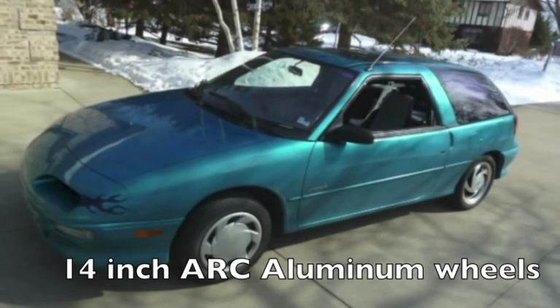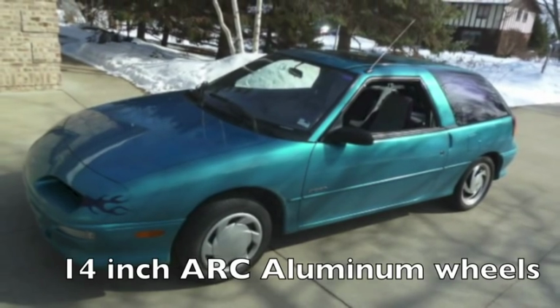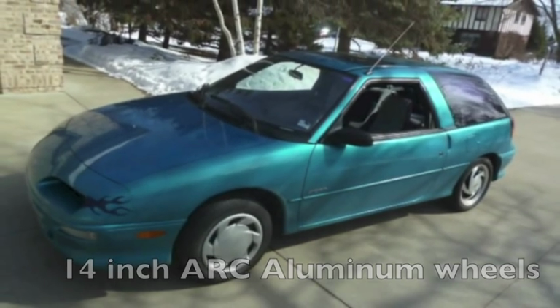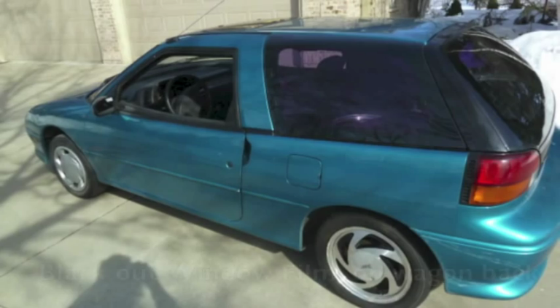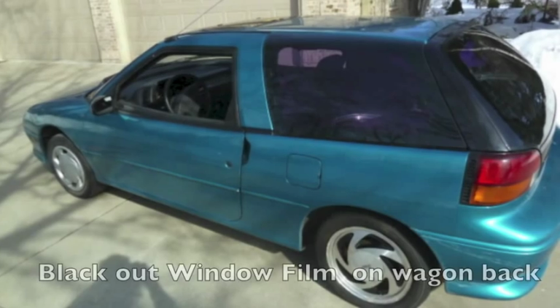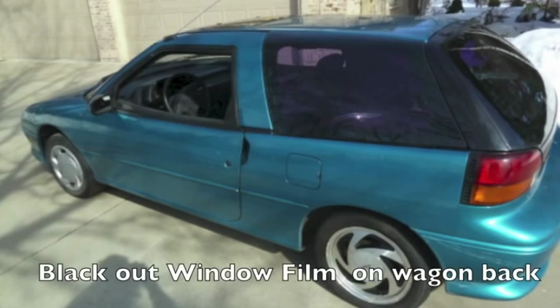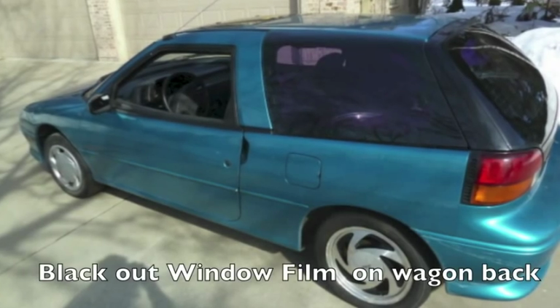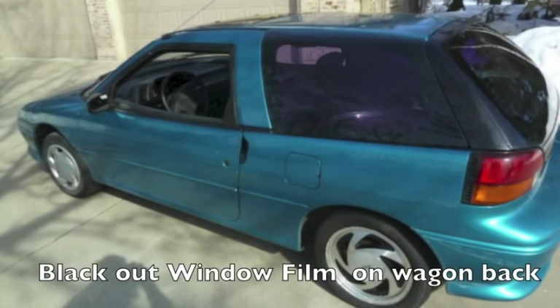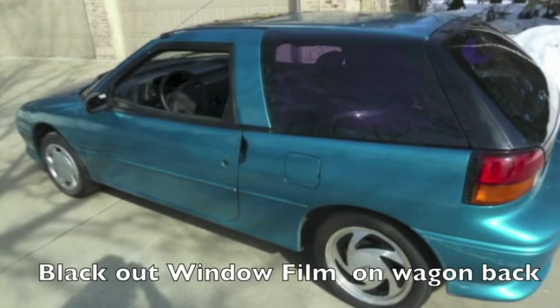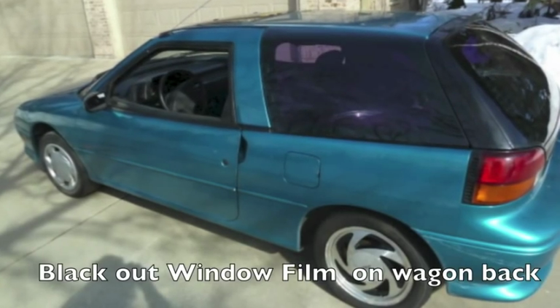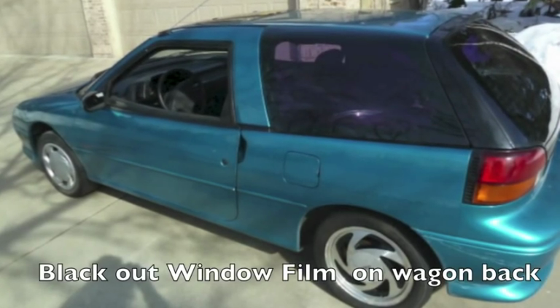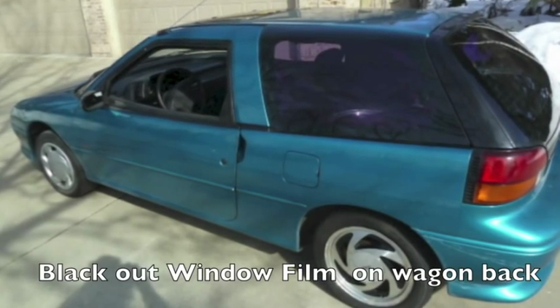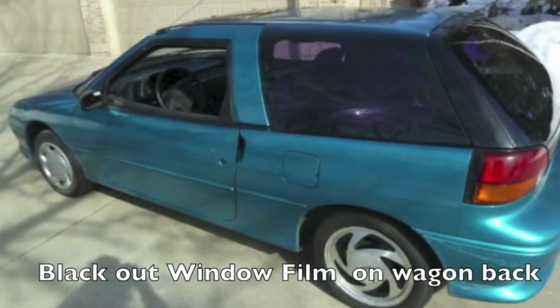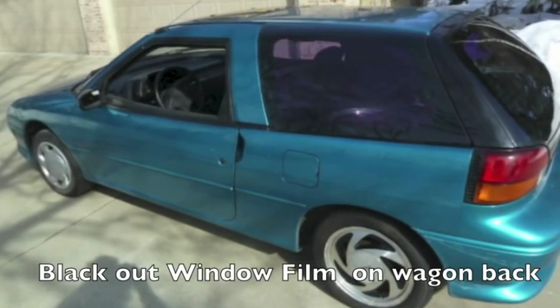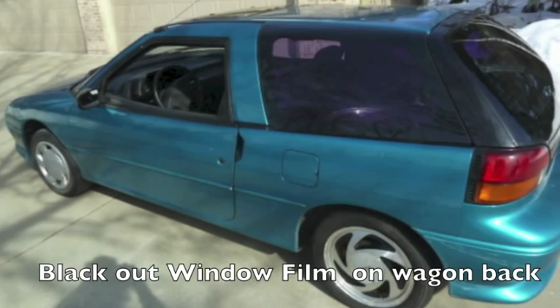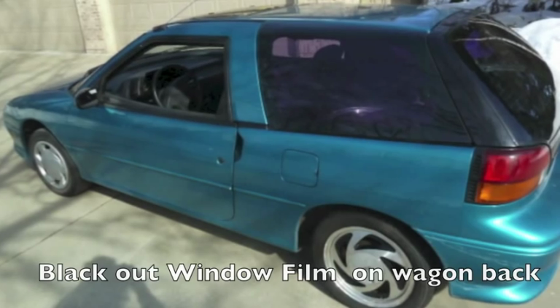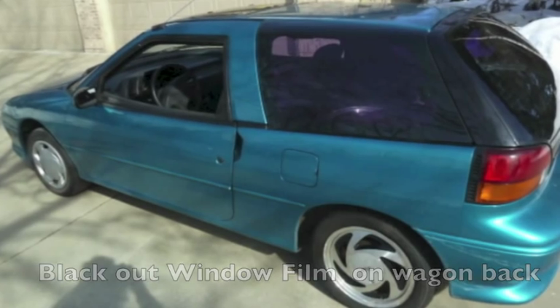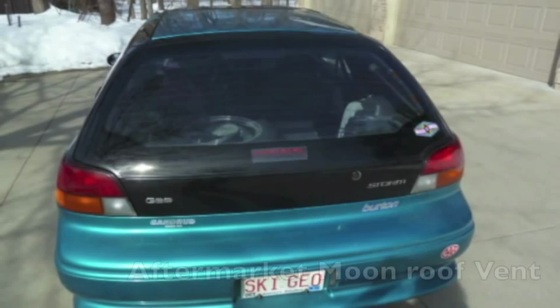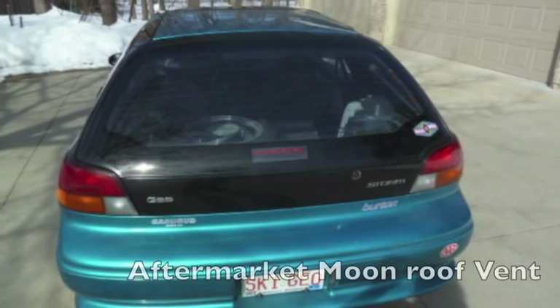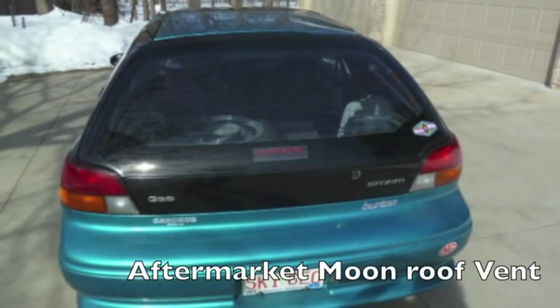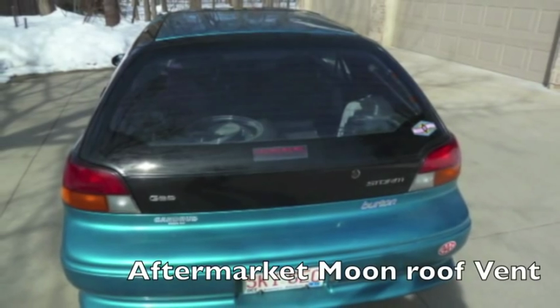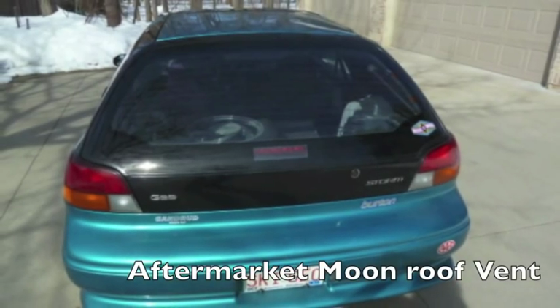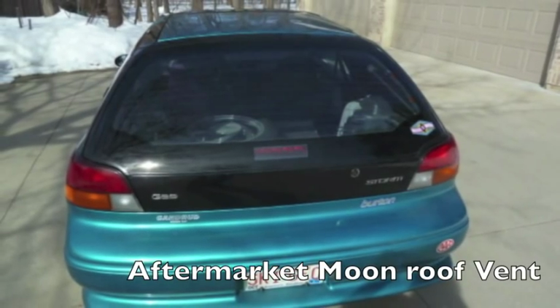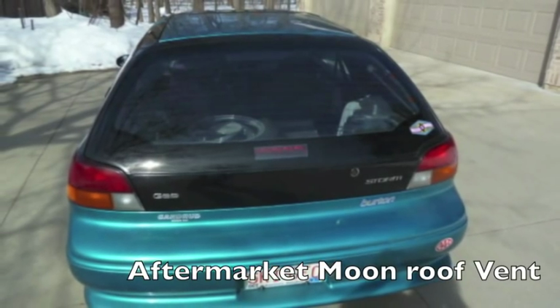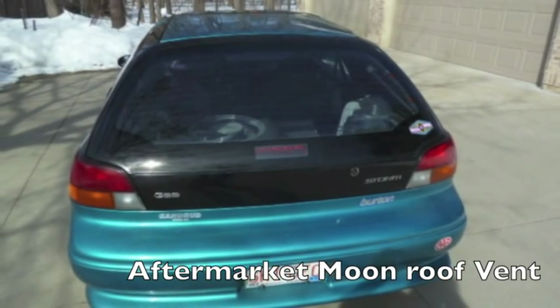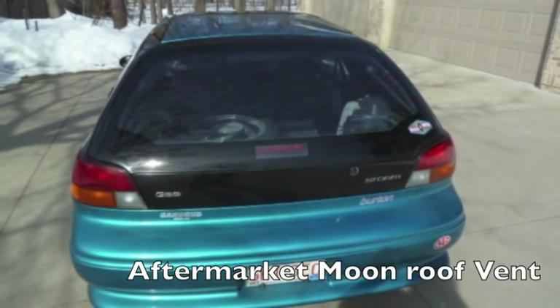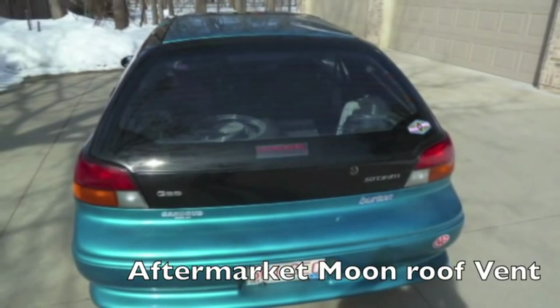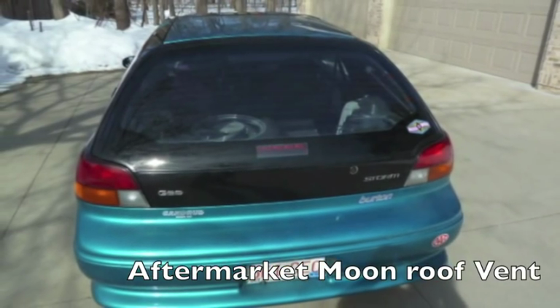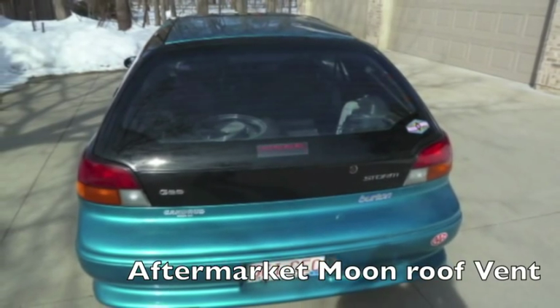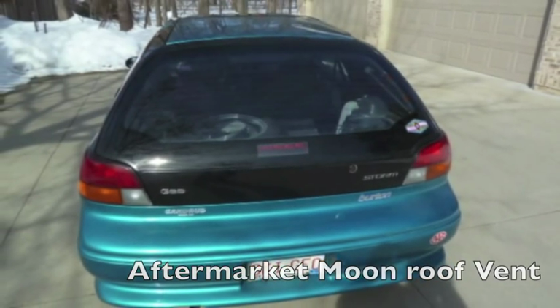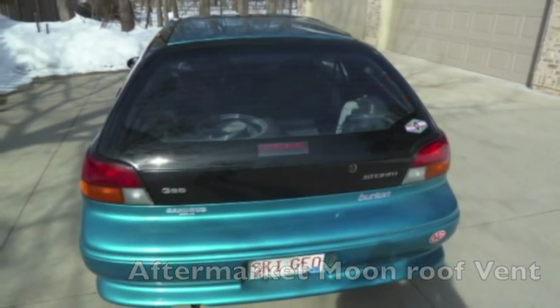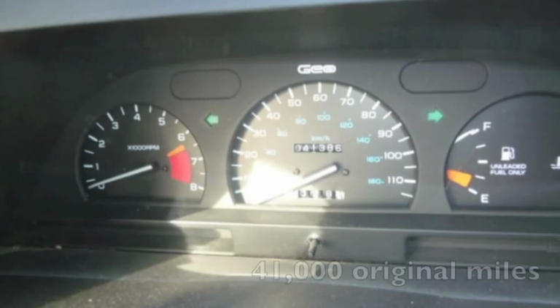It has 14-inch aluminum wheels, blackout window film on the back windows, and an aftermarket roof vent.